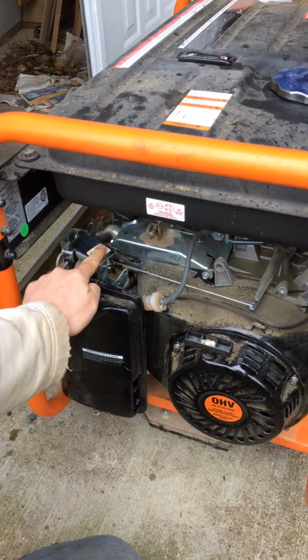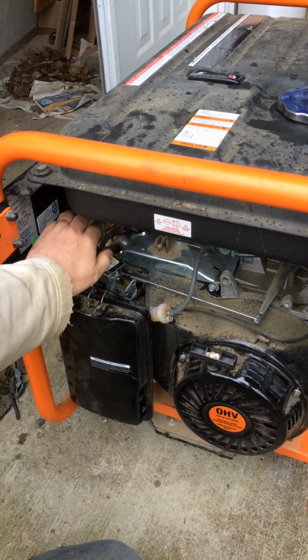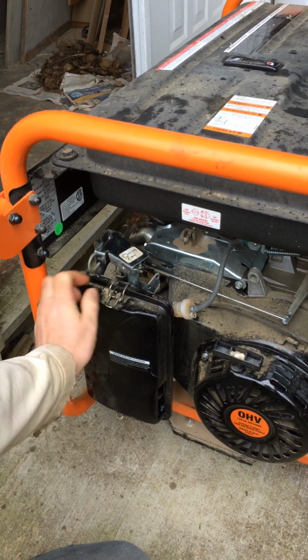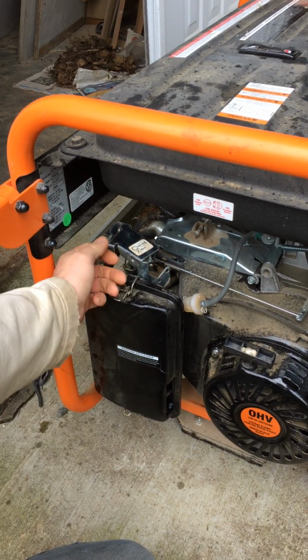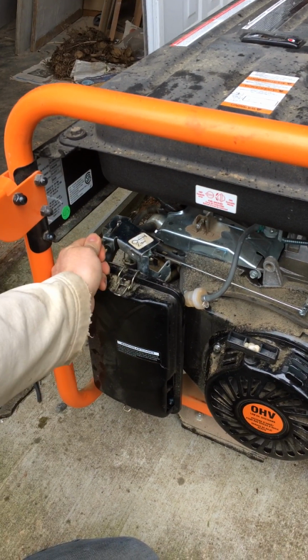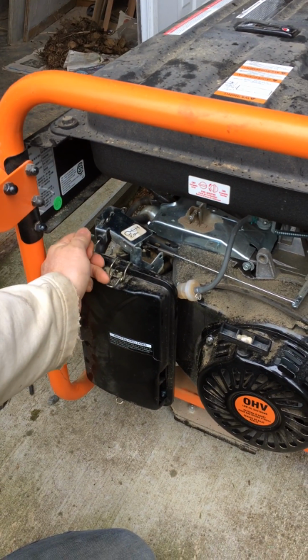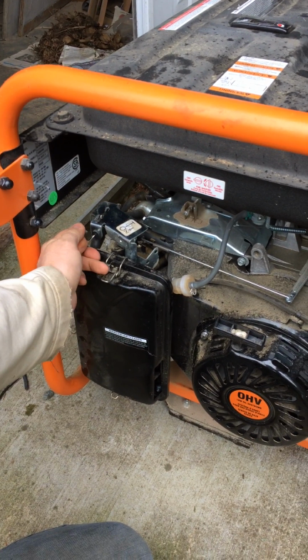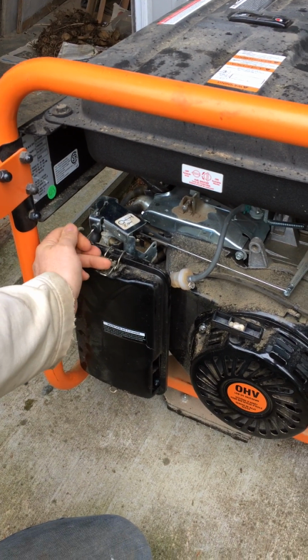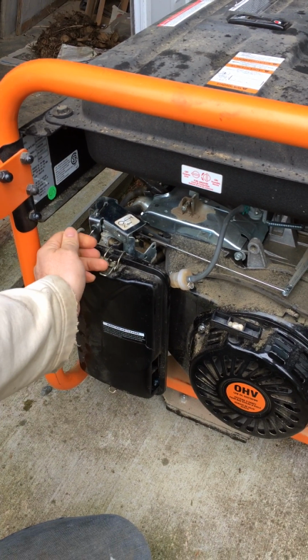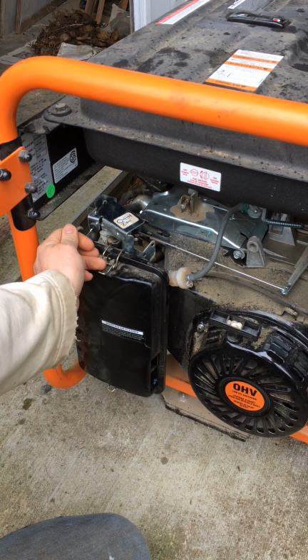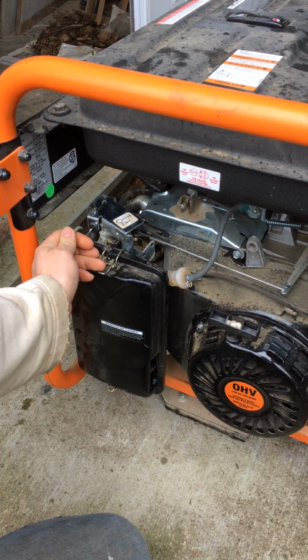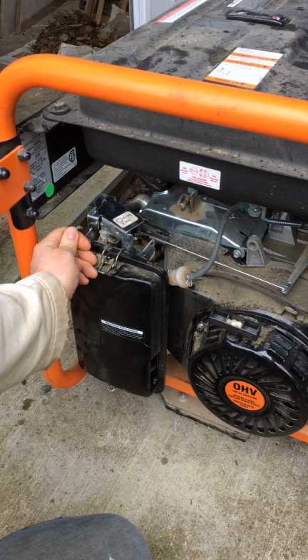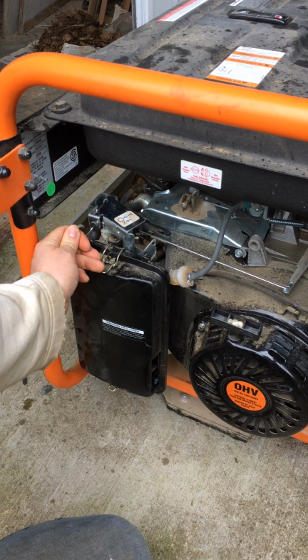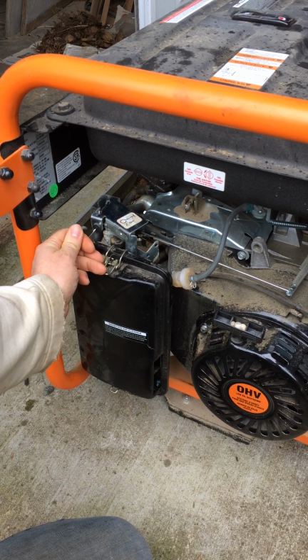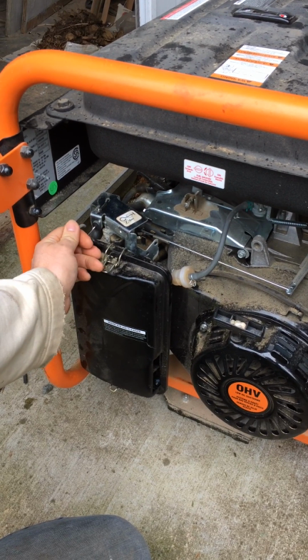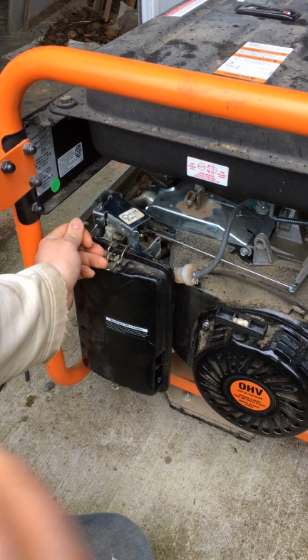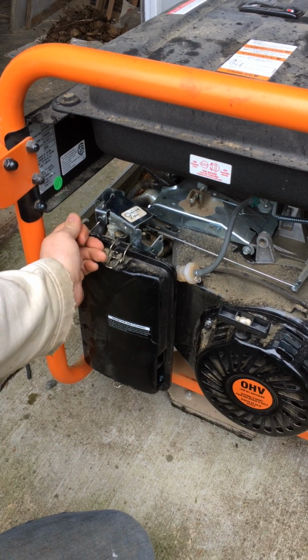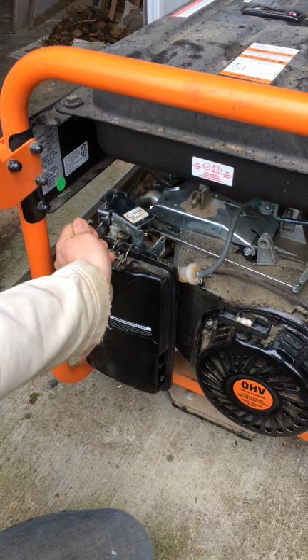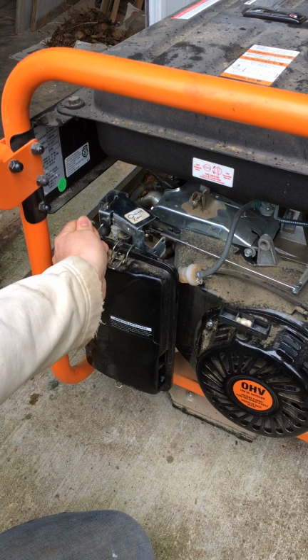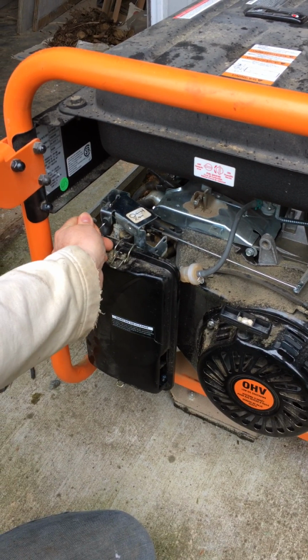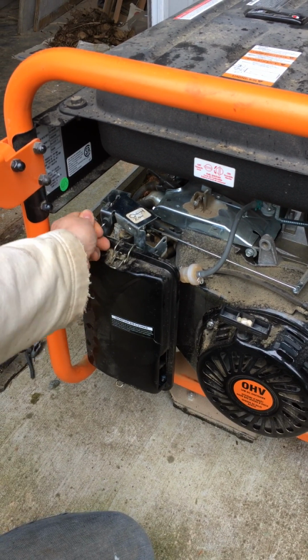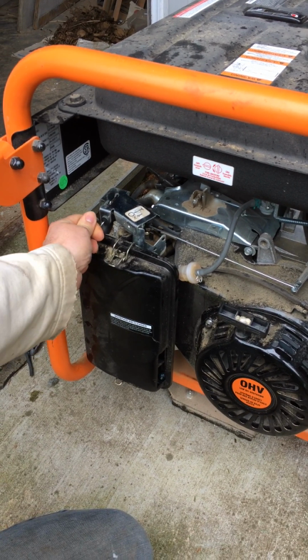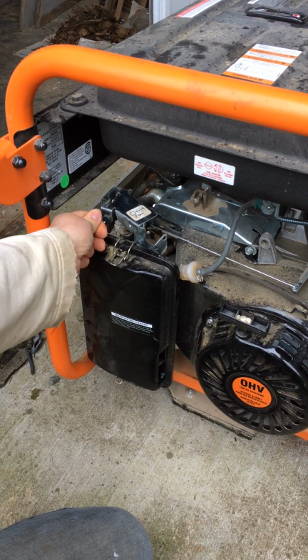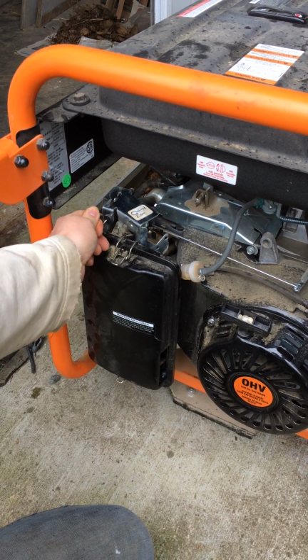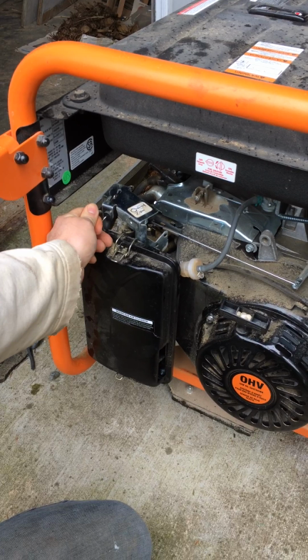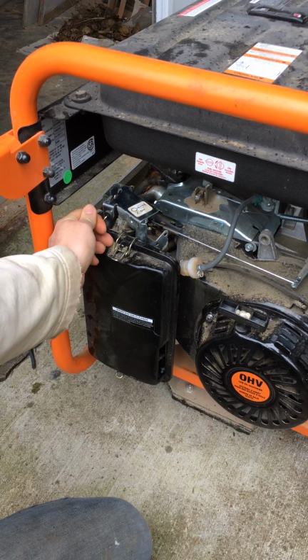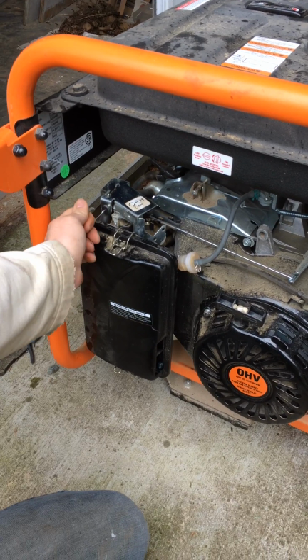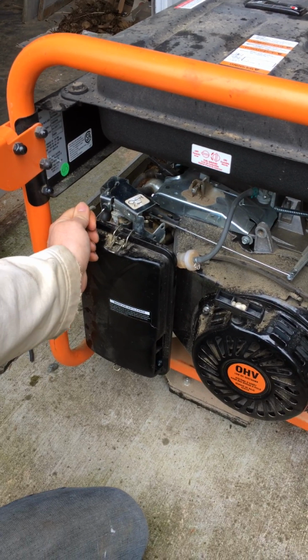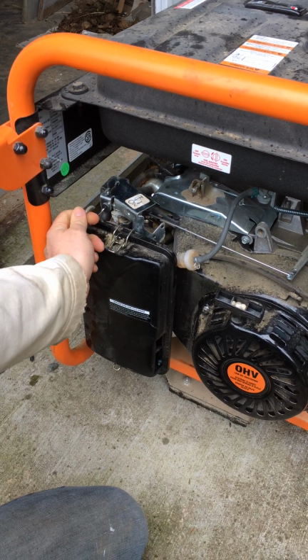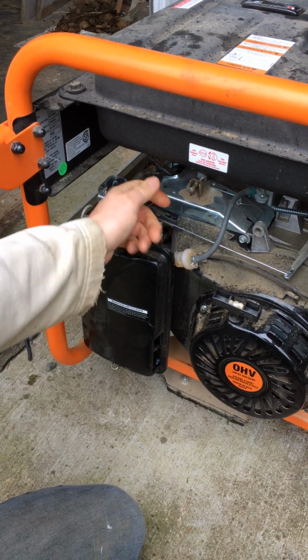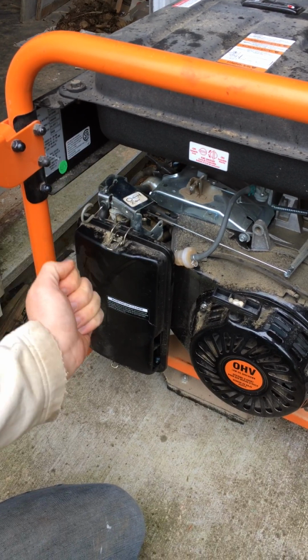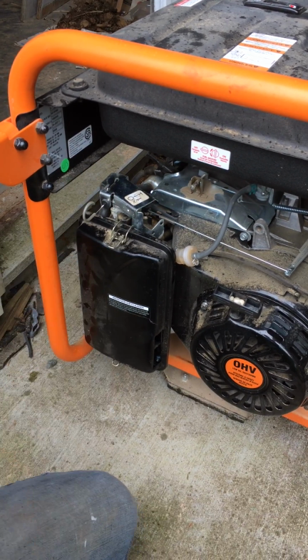This is the choke. Give it lots of choke to start it to begin with. Once it's going, if it's going very chuggy, then you go back down to wherever it sounds right. But this is the starting position. You can feel it click there.